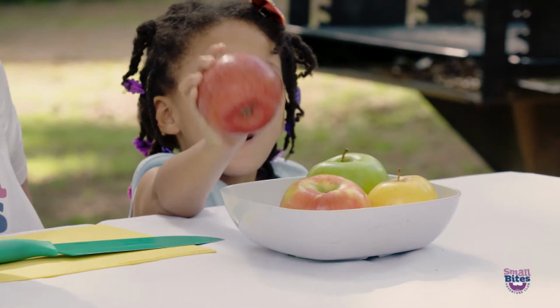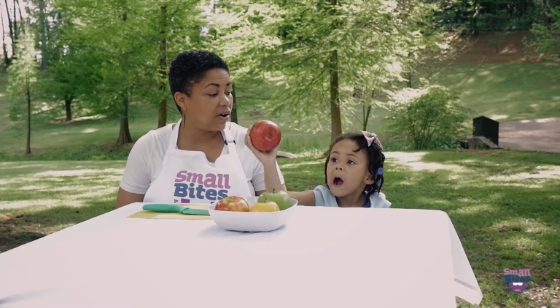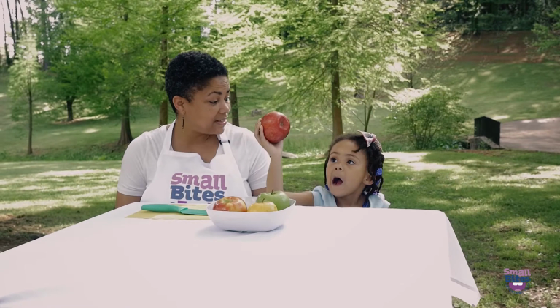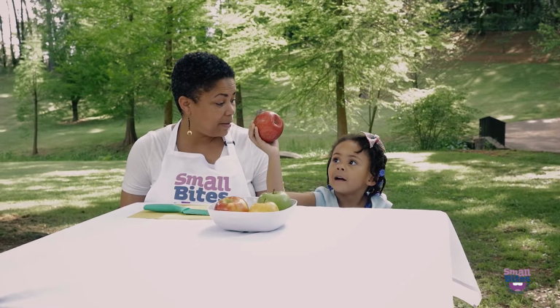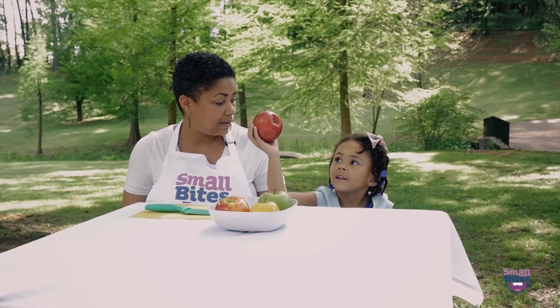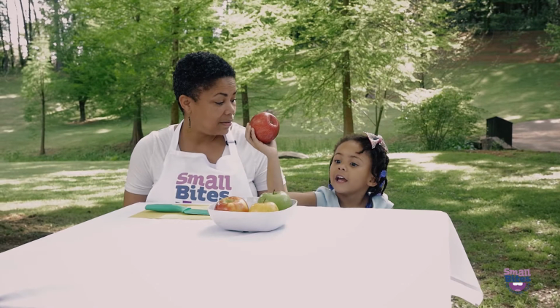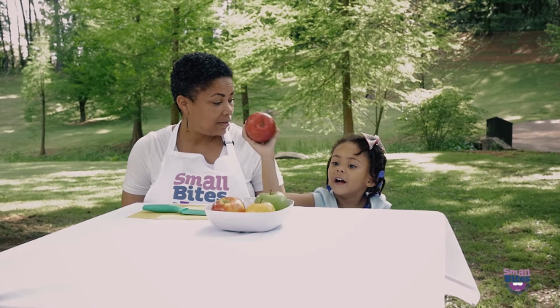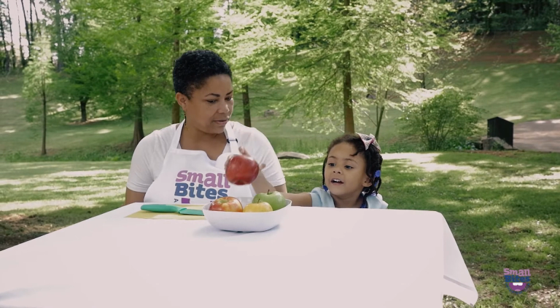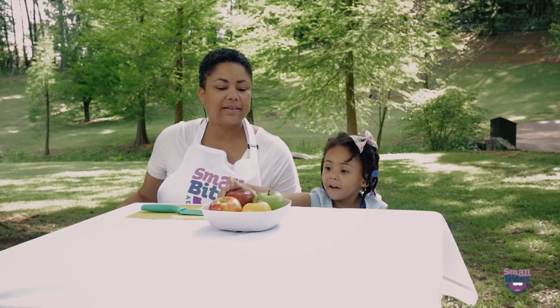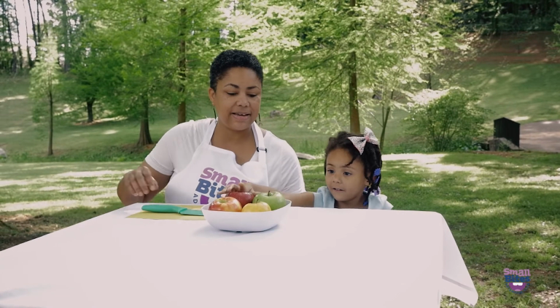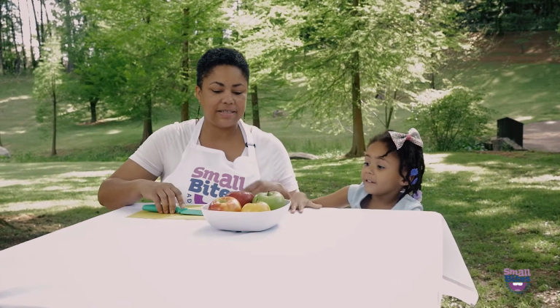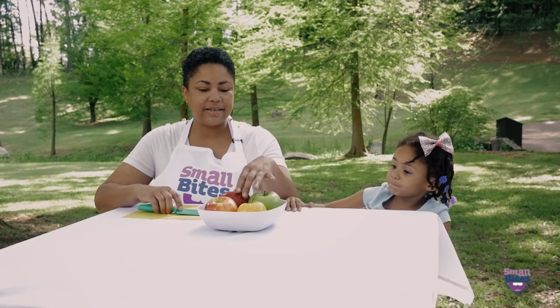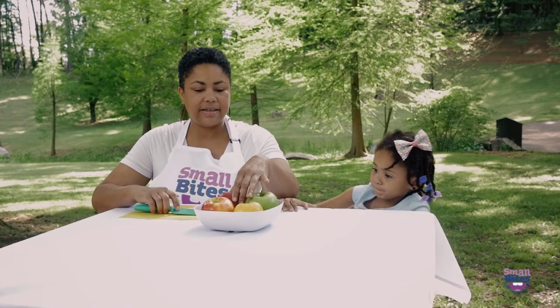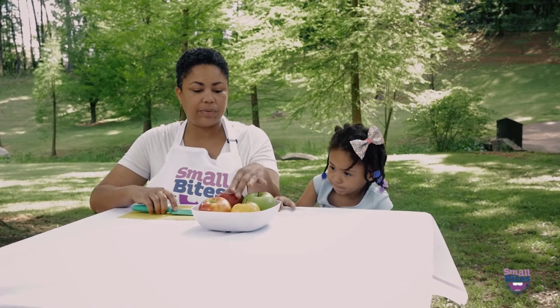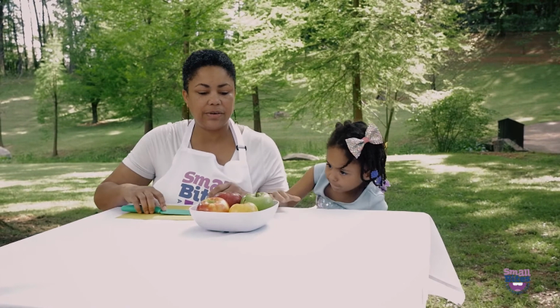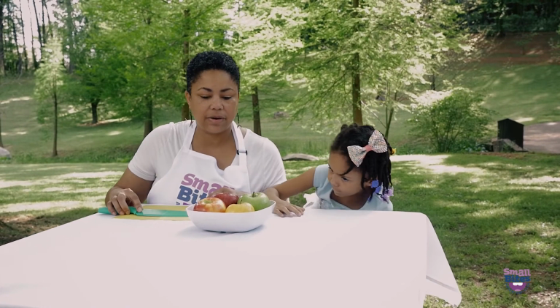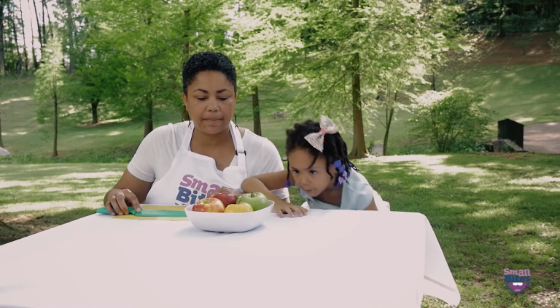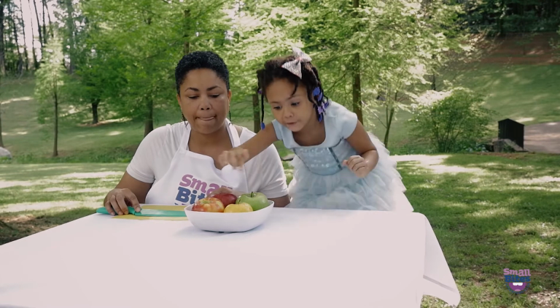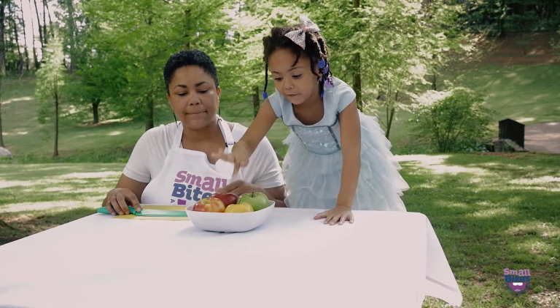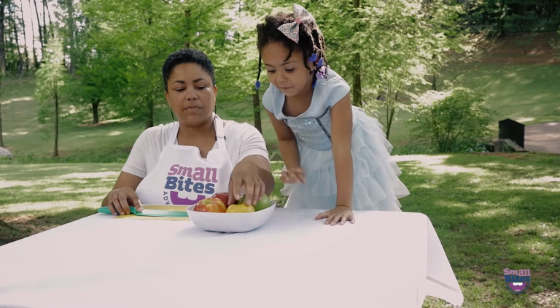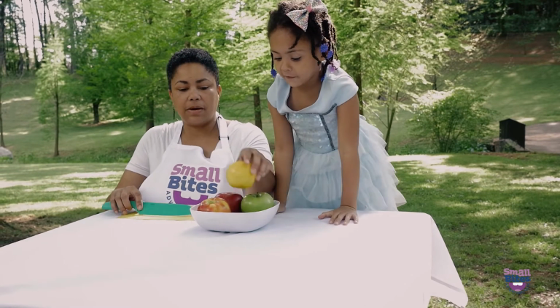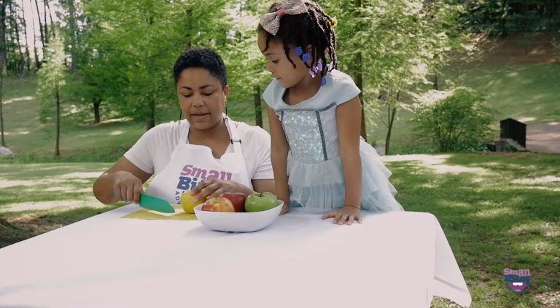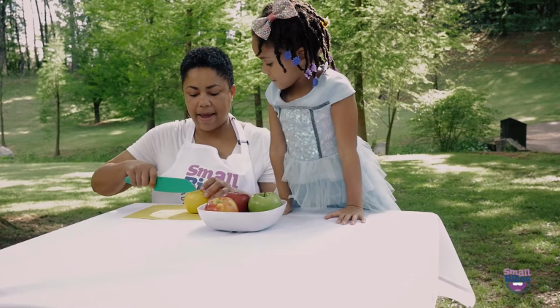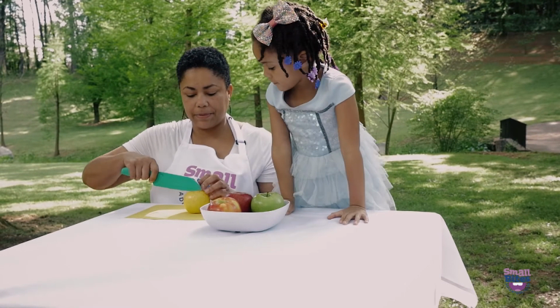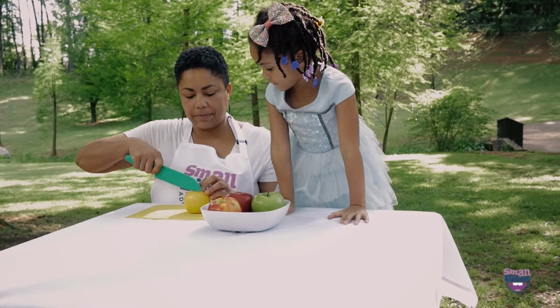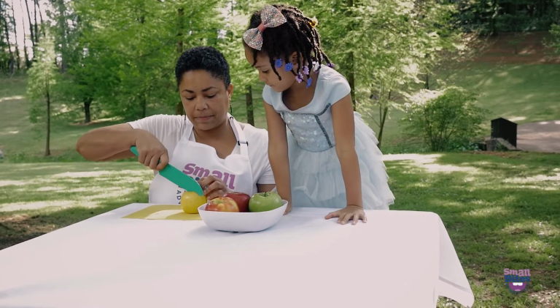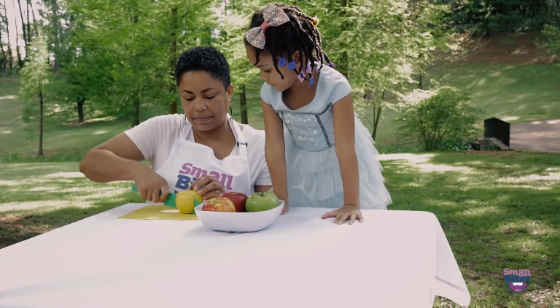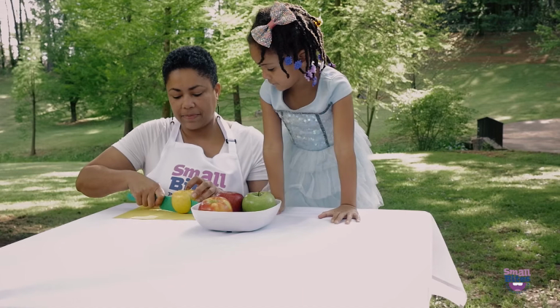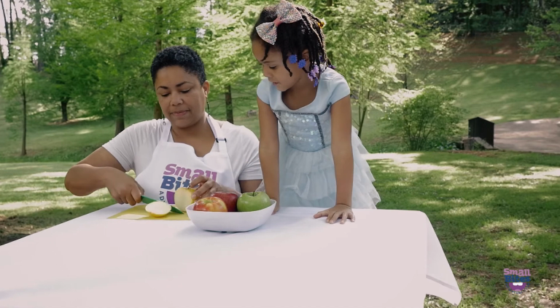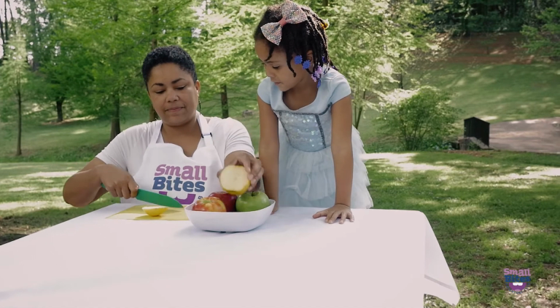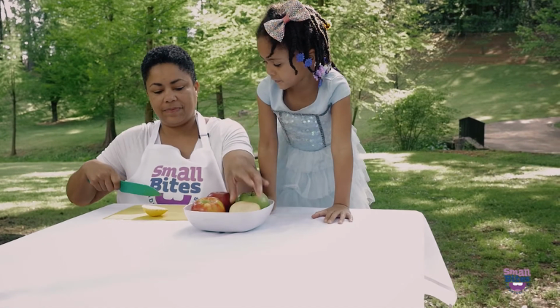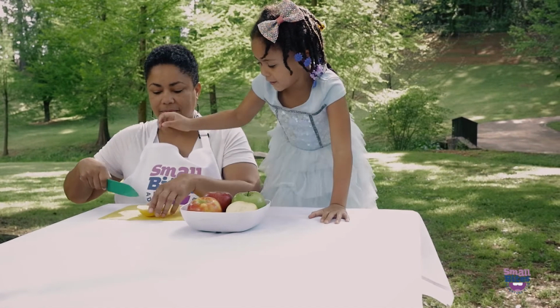Do you think they all taste the same? Yes, you think so? Let's taste them and see if they taste any different. Which one do you want to start with? Yellow. Okay, we're going to start with the yellow apple. Let's taste it.